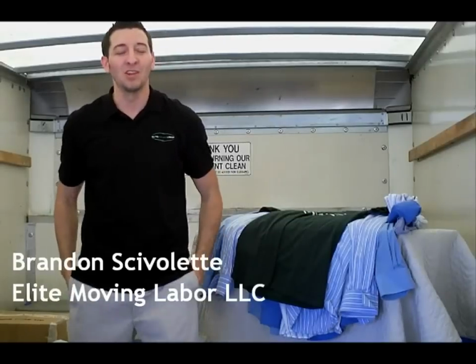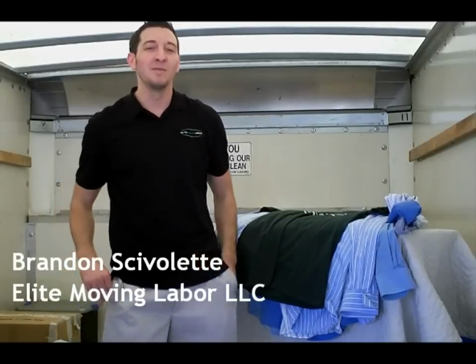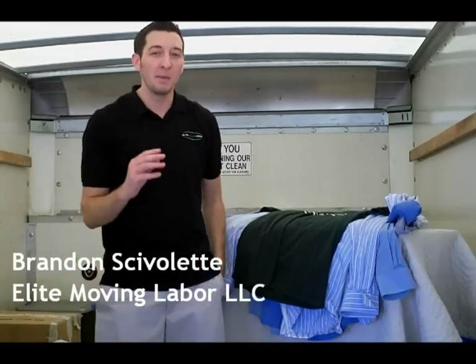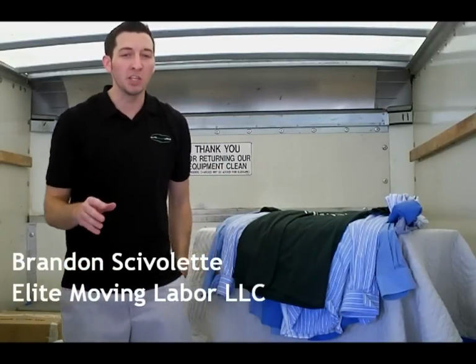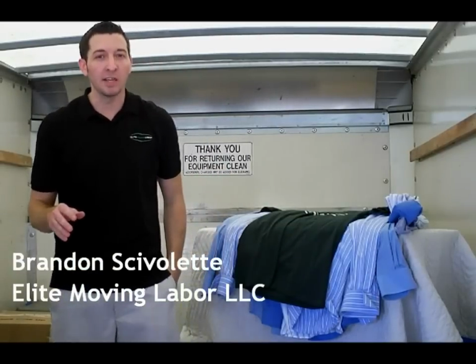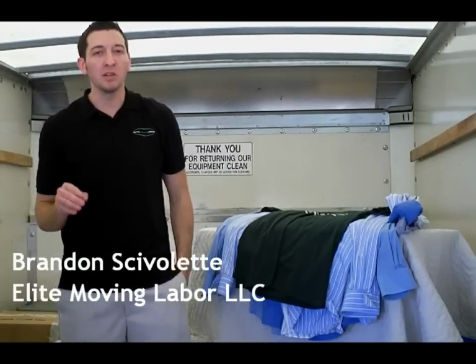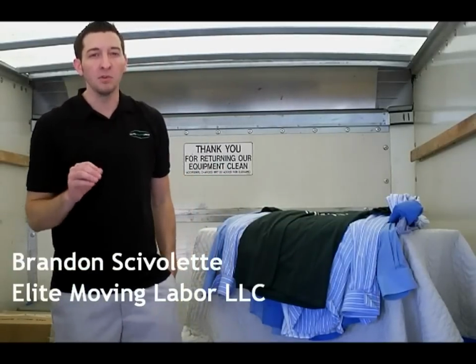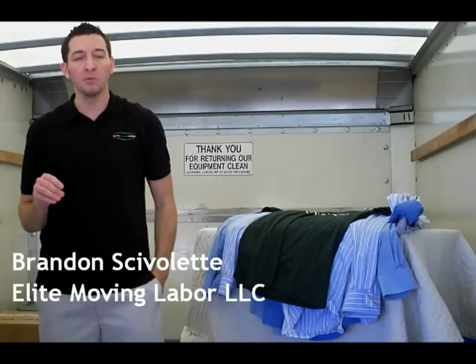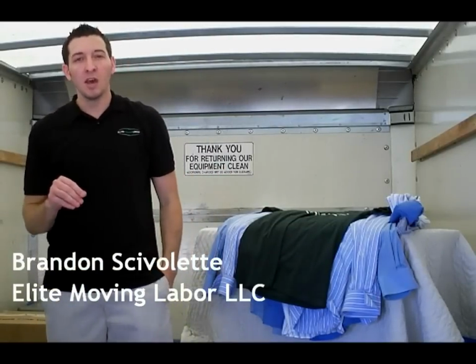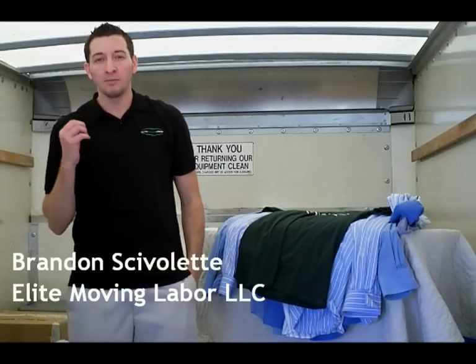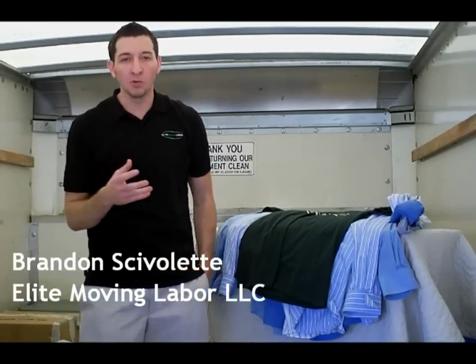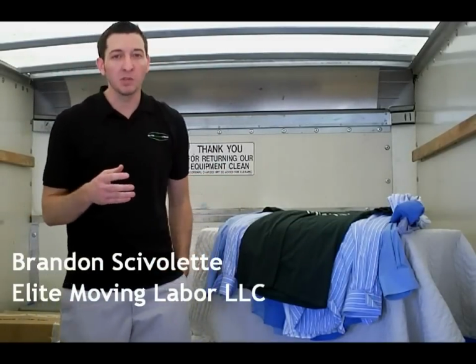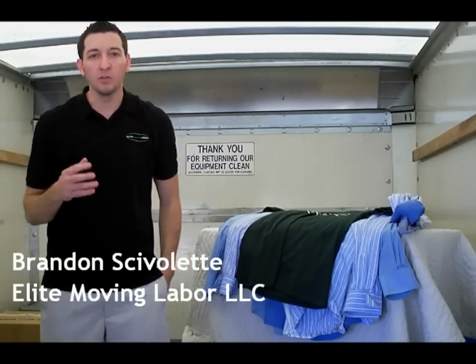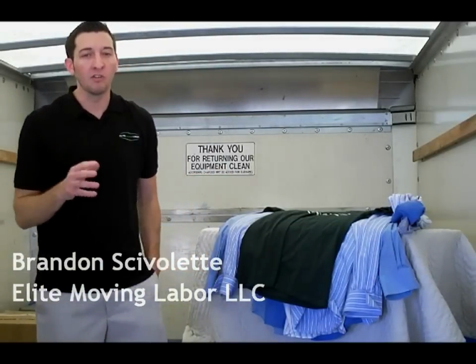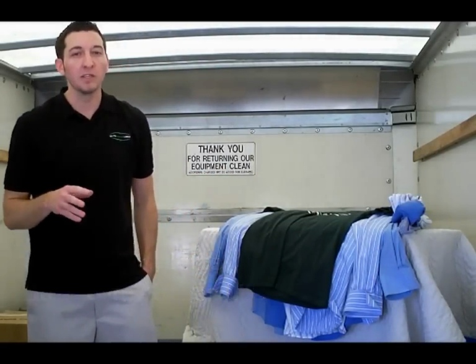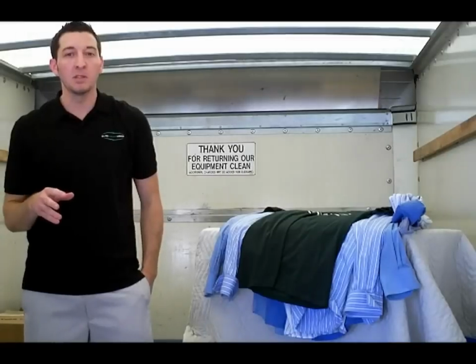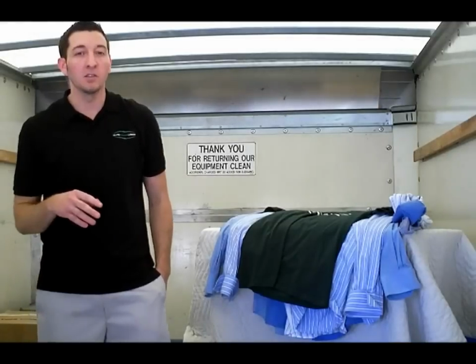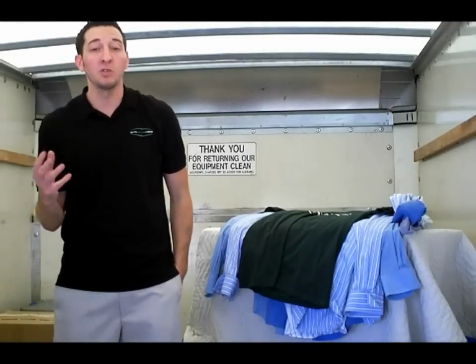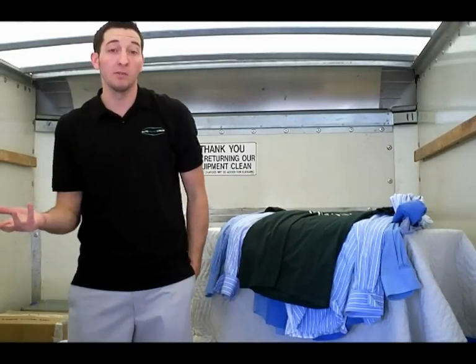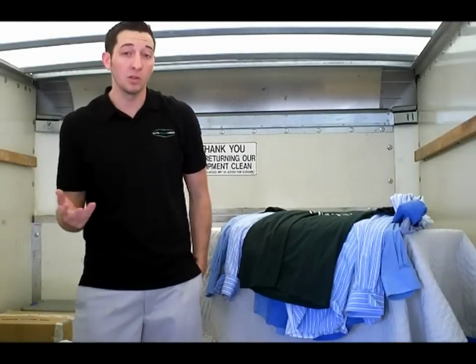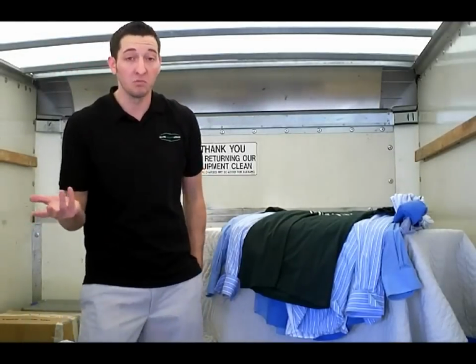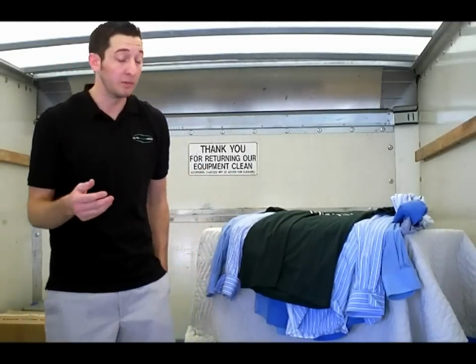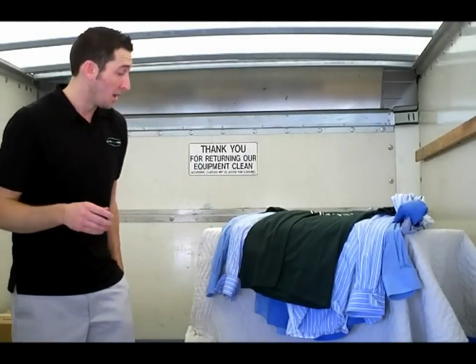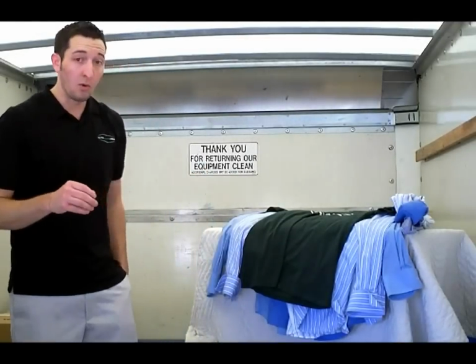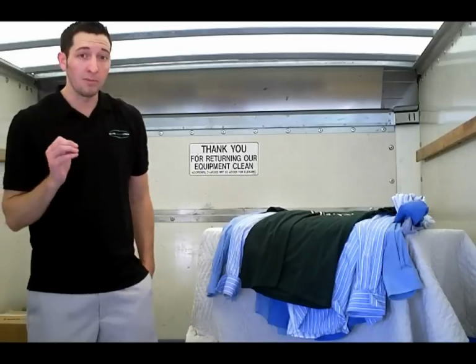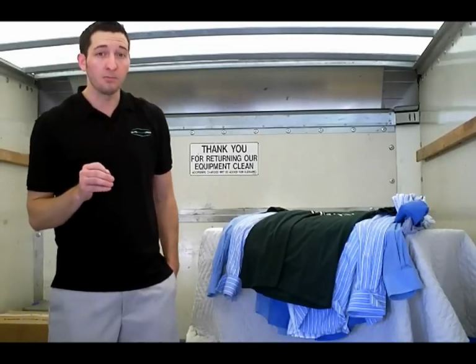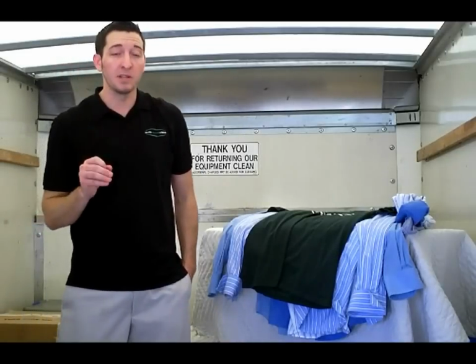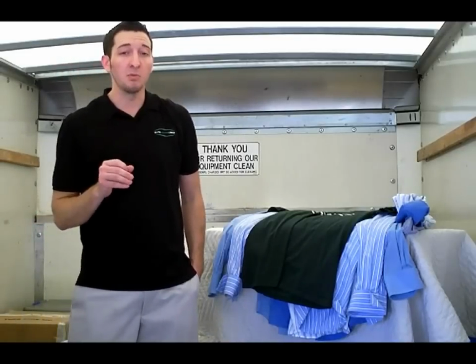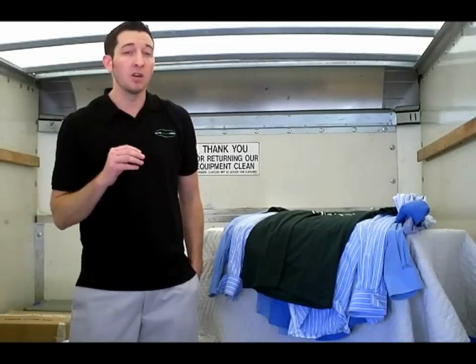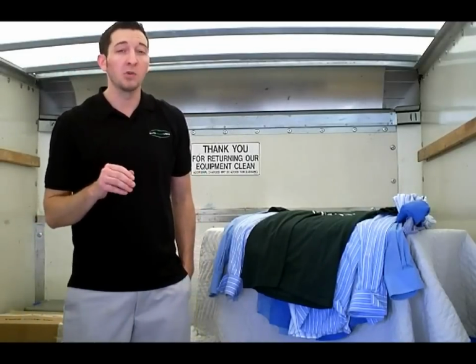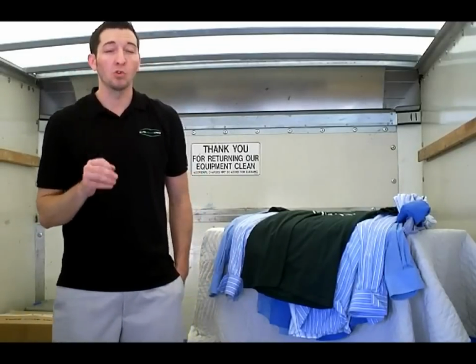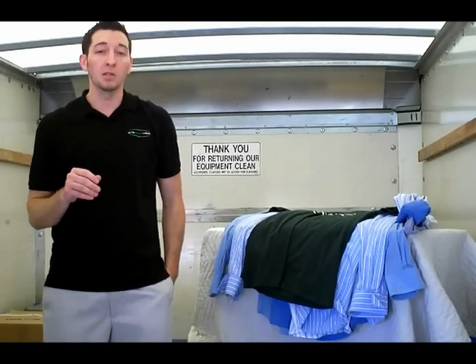Hello, my name is Brandon Chevalette and I'm with Elite Moving Labor. Today we're doing a series of do-it-yourself moving tips to try and help you save money when you're moving. Now, one of the biggest expenses that people have that are not necessary is wardrobe boxes.